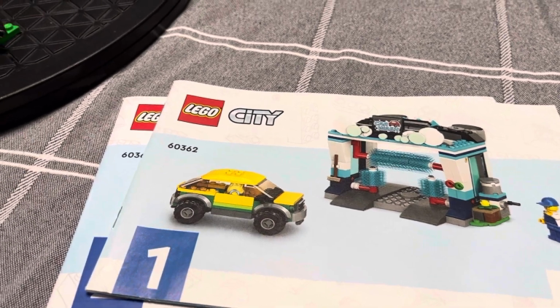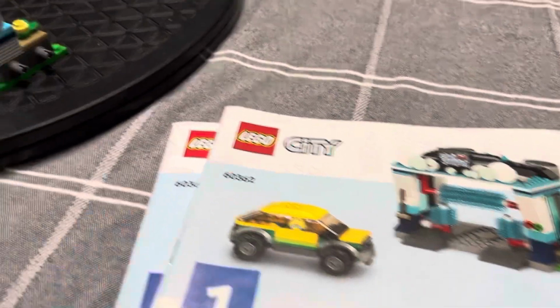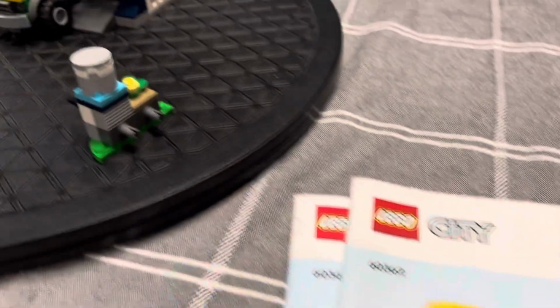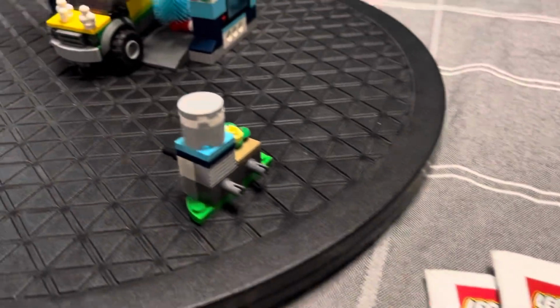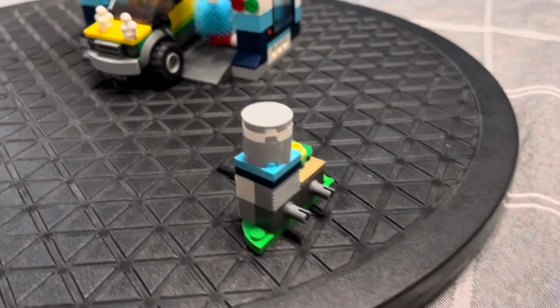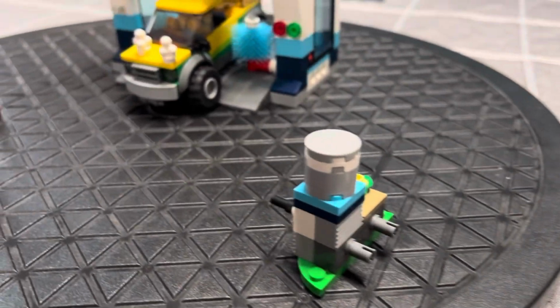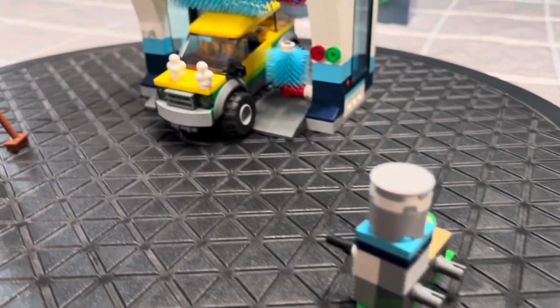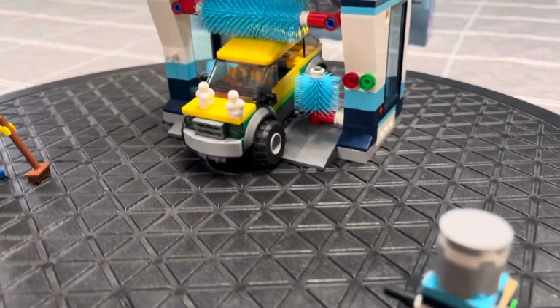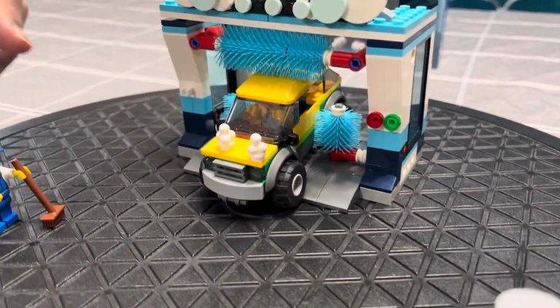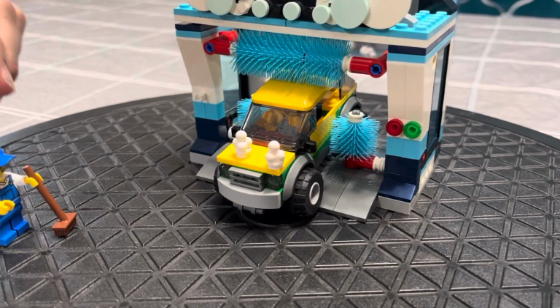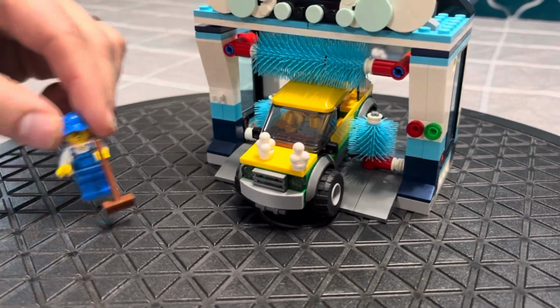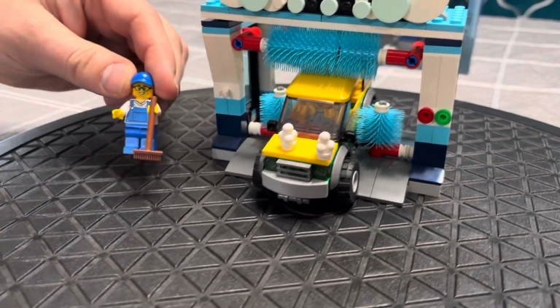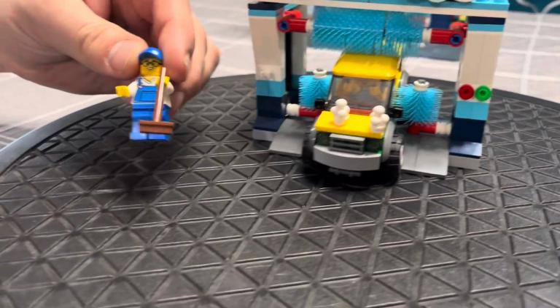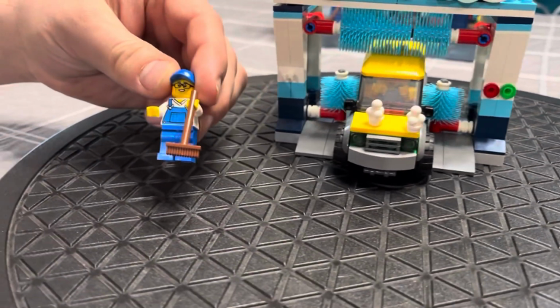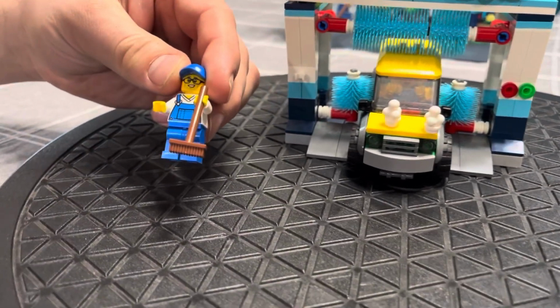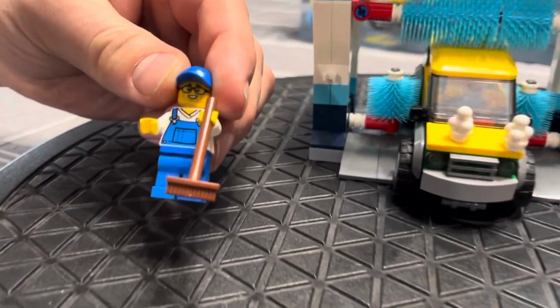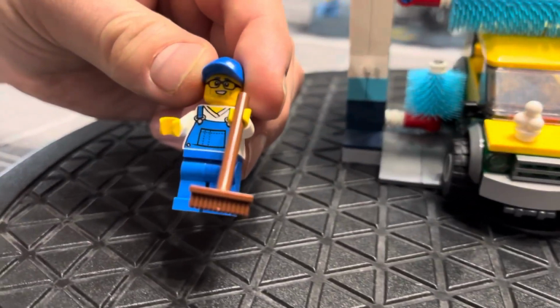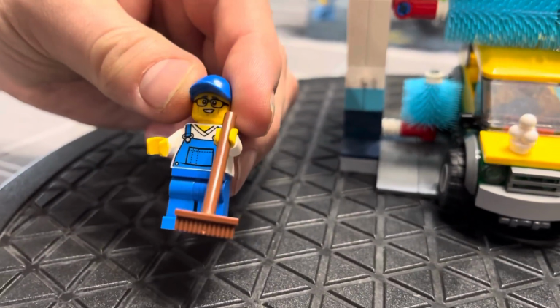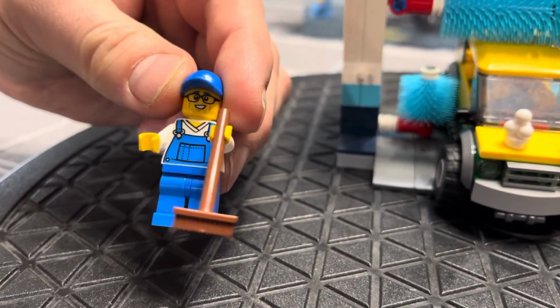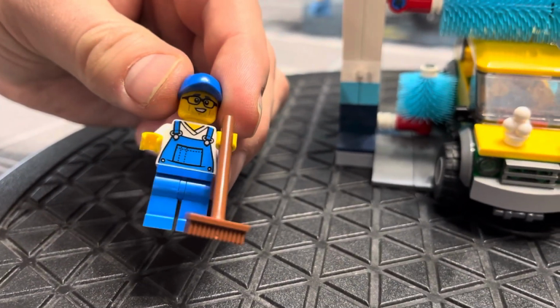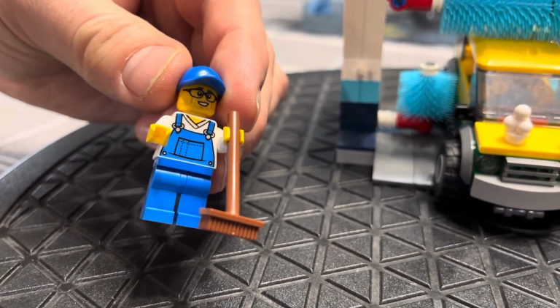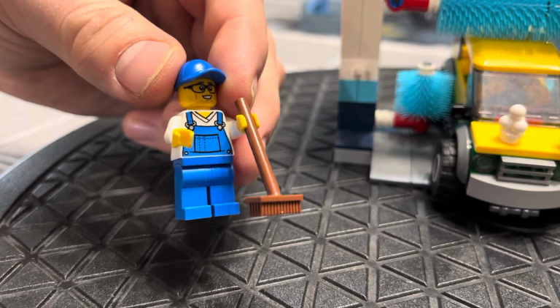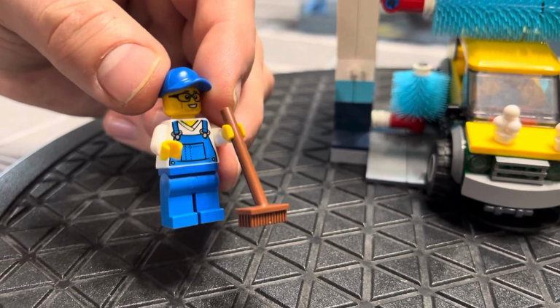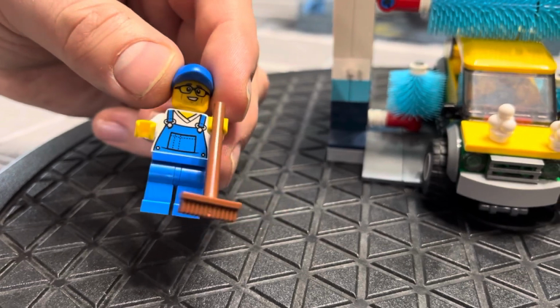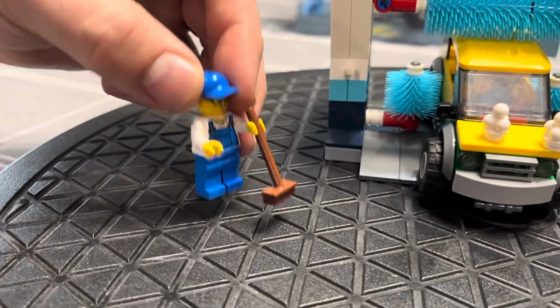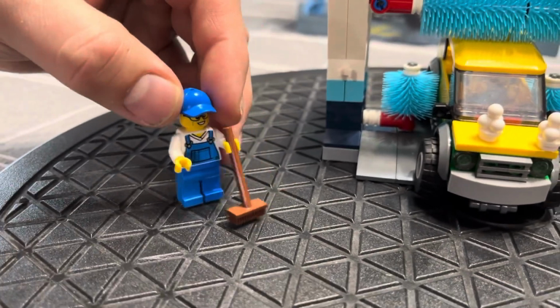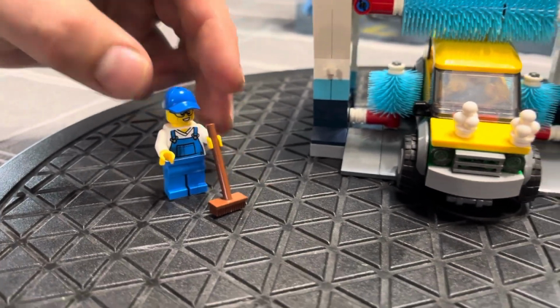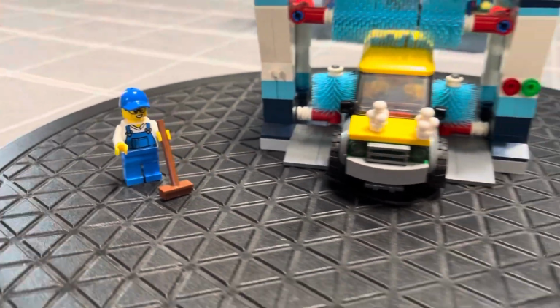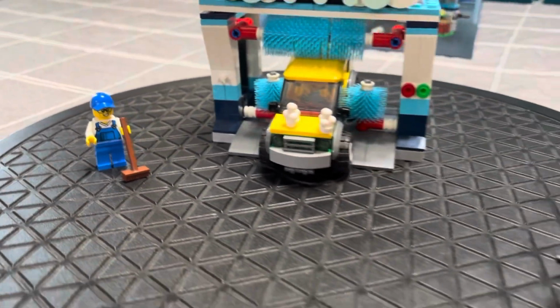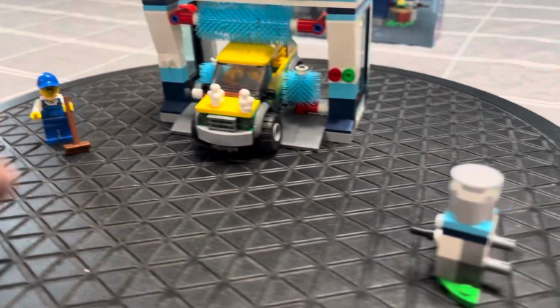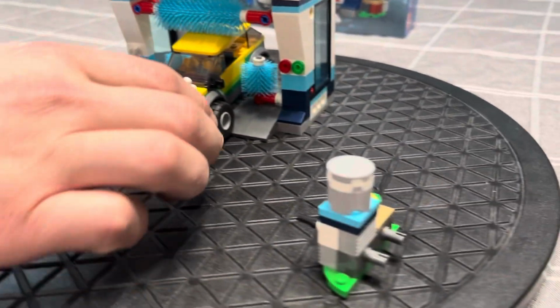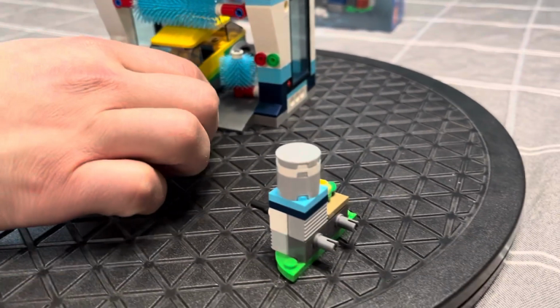This is just a small, fun little set. It comes with the car, and the maintenance guy for maintaining the car wash. He's got a broom to sweep up any mud, and his overalls — just a fun little character. And then the car wash itself.